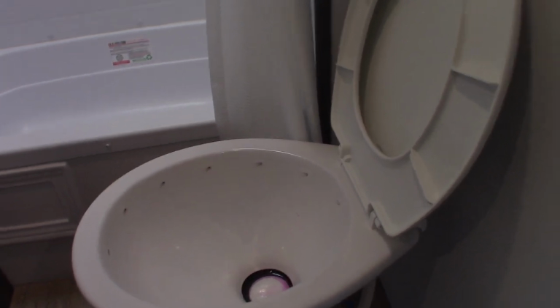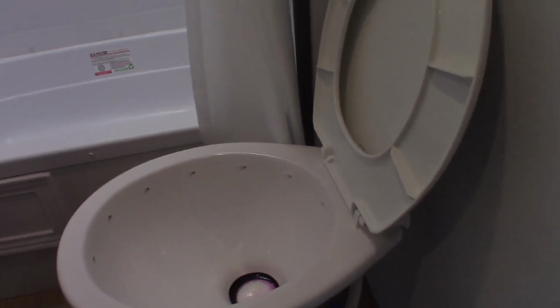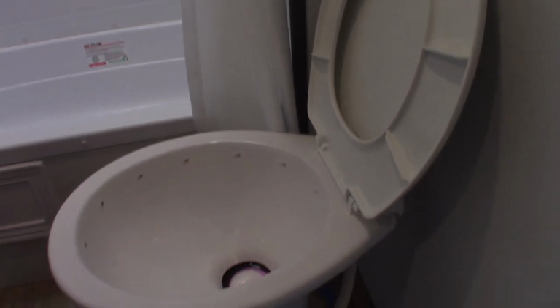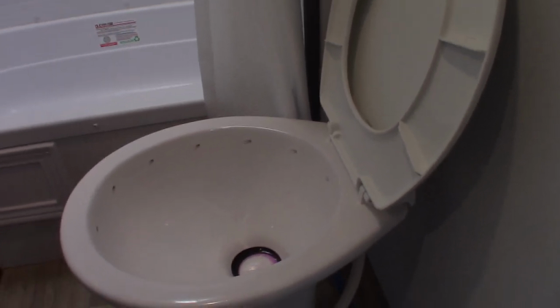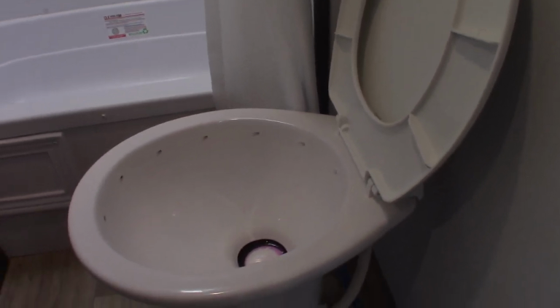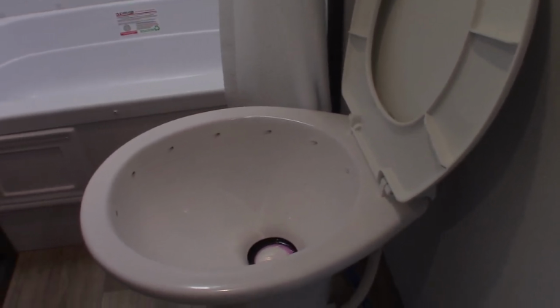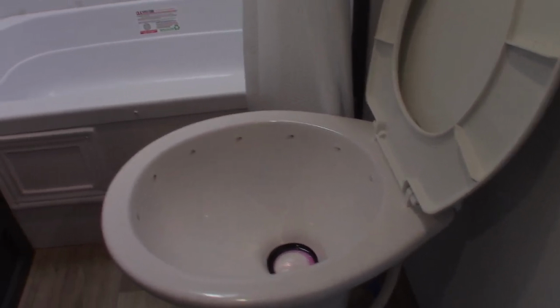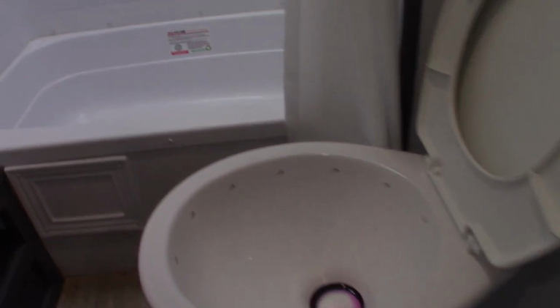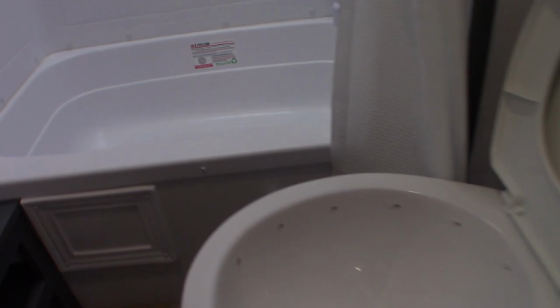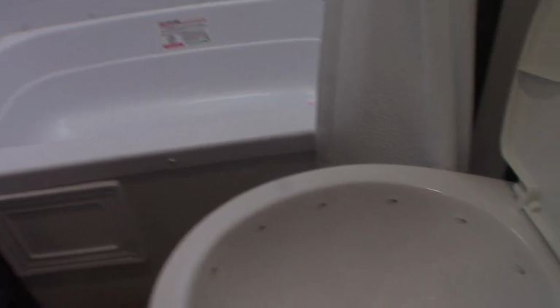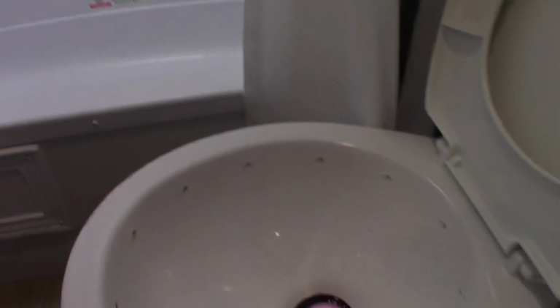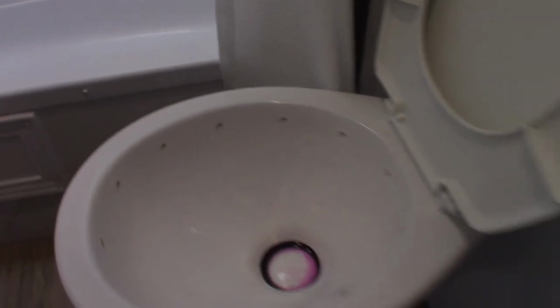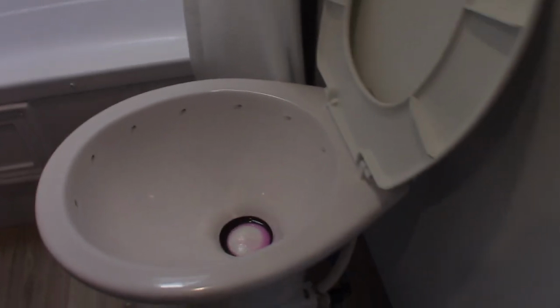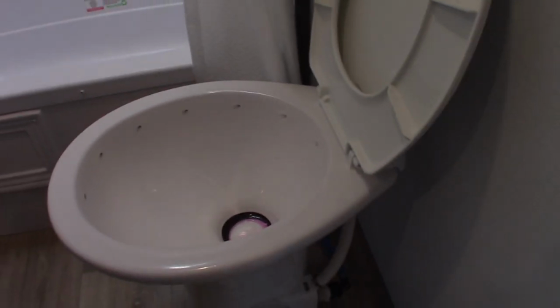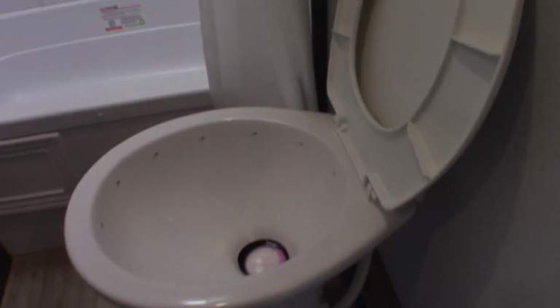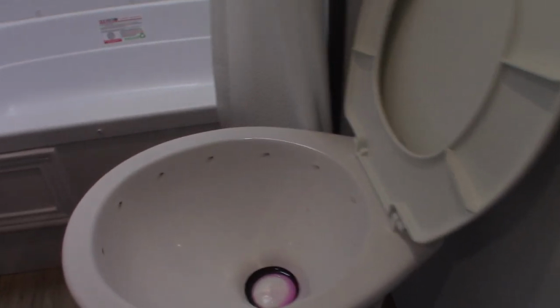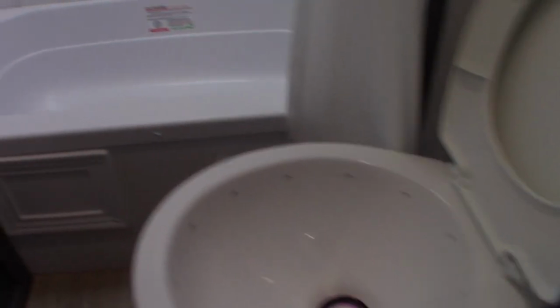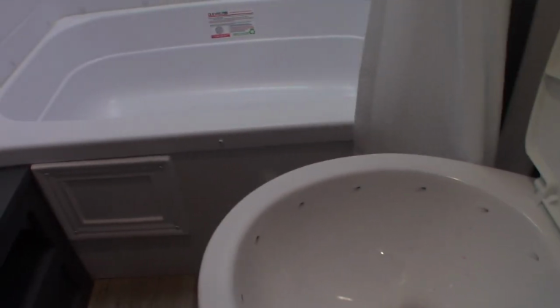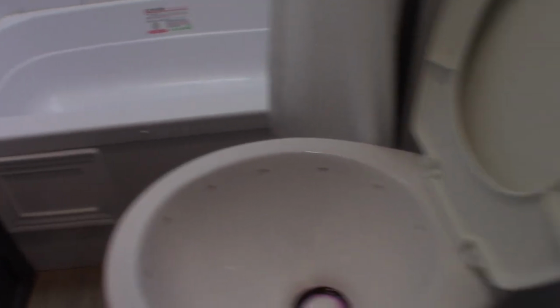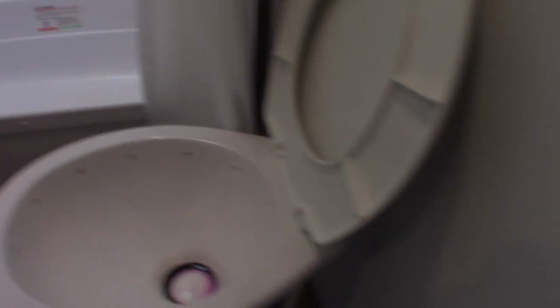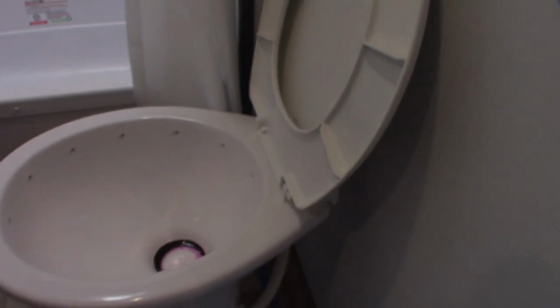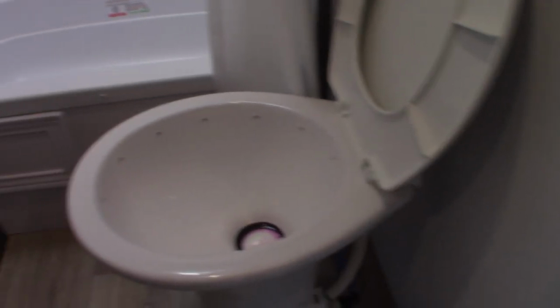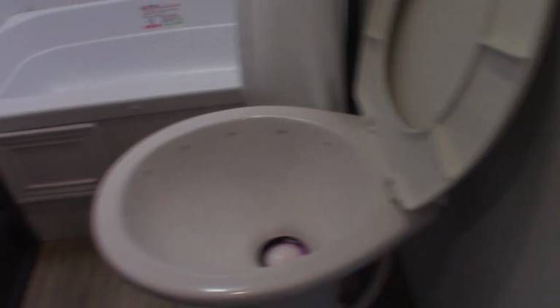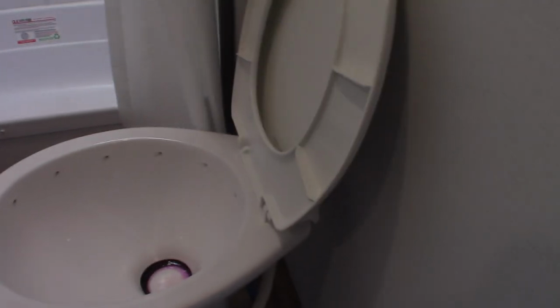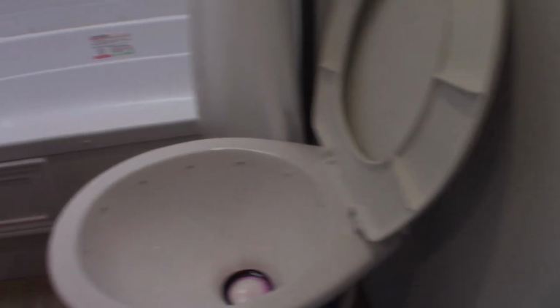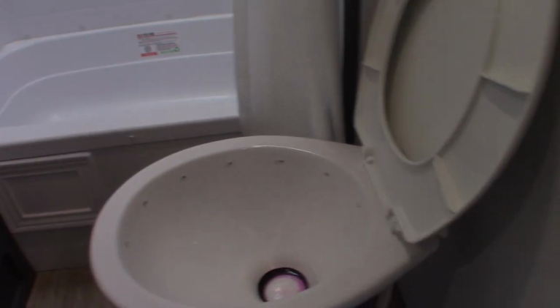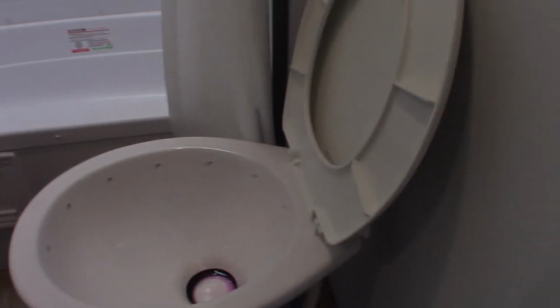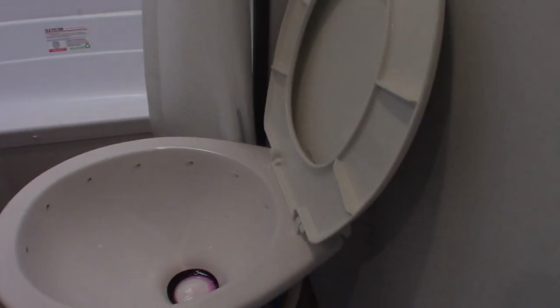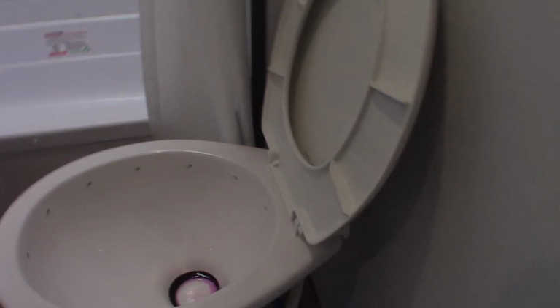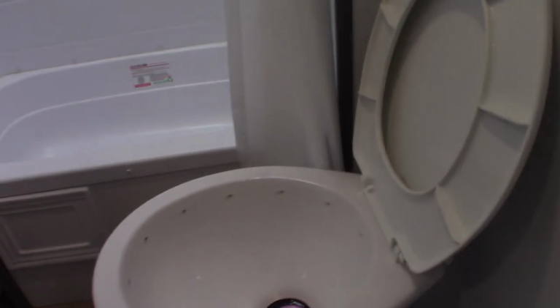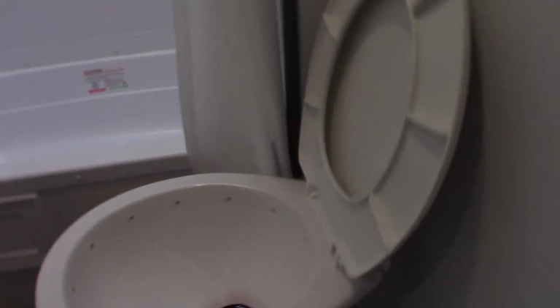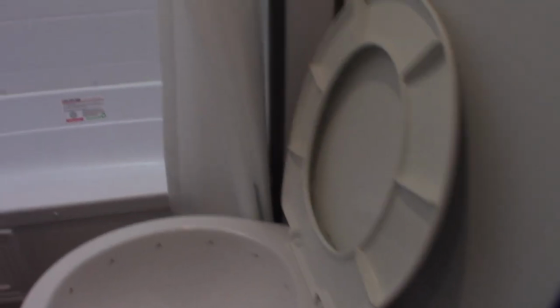So after you get to the campground, you hook up your power and your water, come in here, put a dose of chemical right in the bowl. Then step on the pedal and water will come flowing in. Hold it long enough to put at least a gallon of water in there along with the chemical and you're all set to use it — but never use it dry.